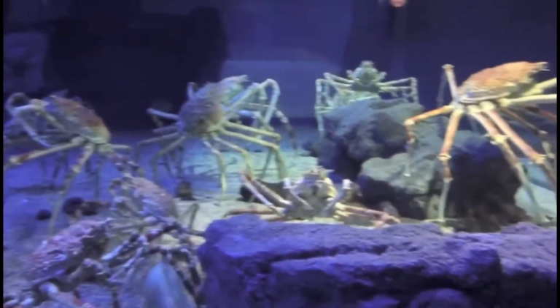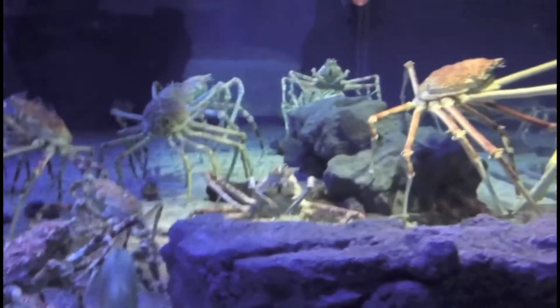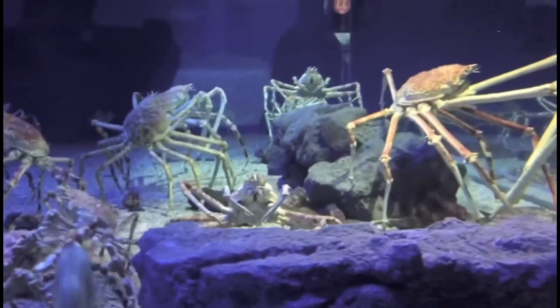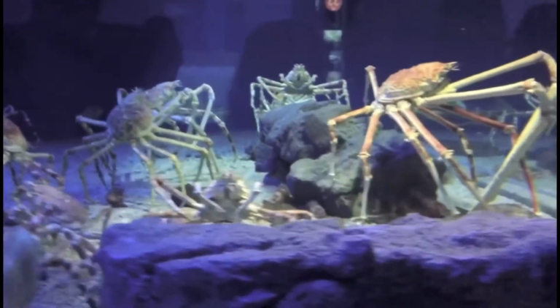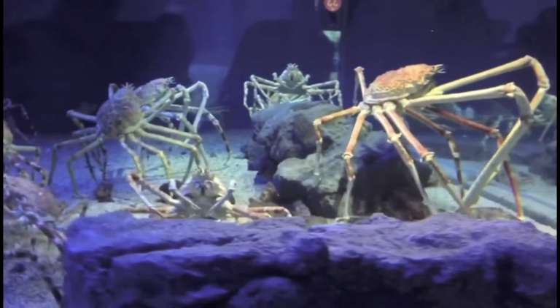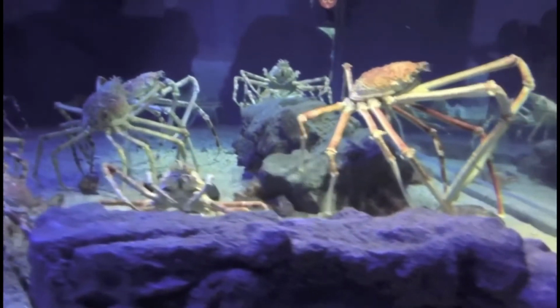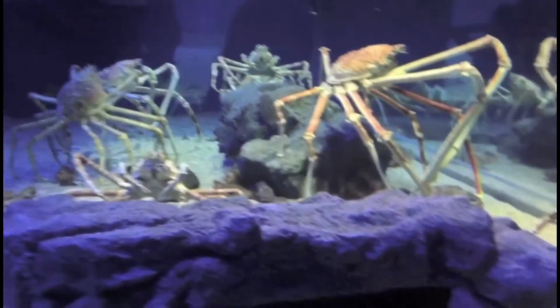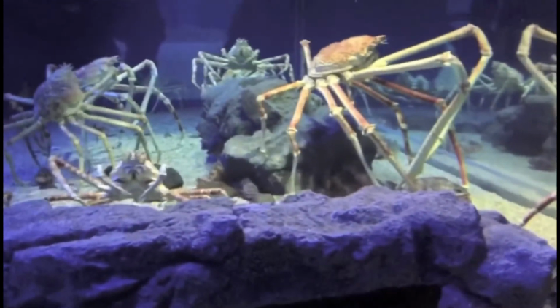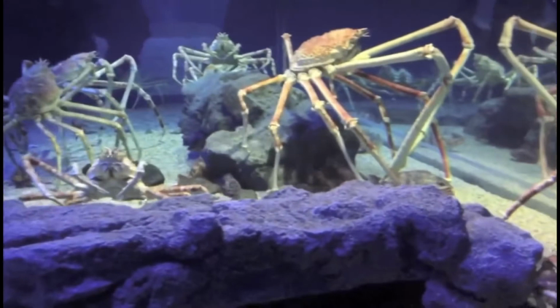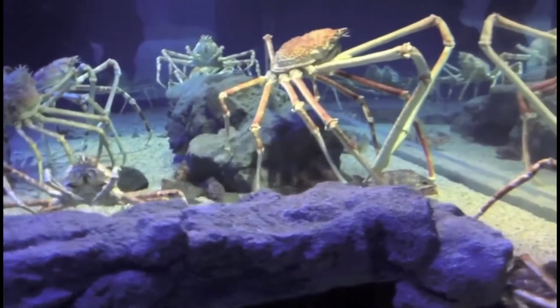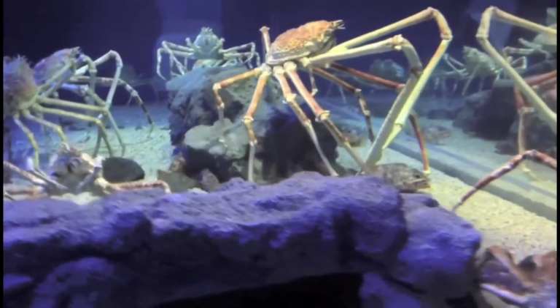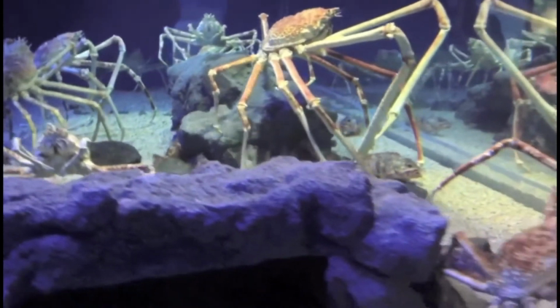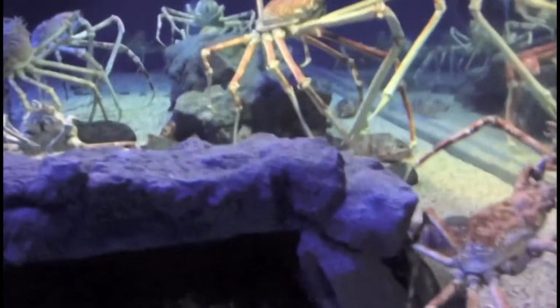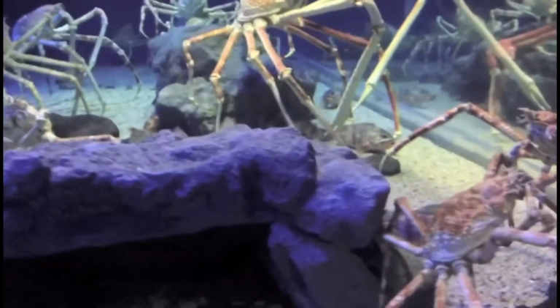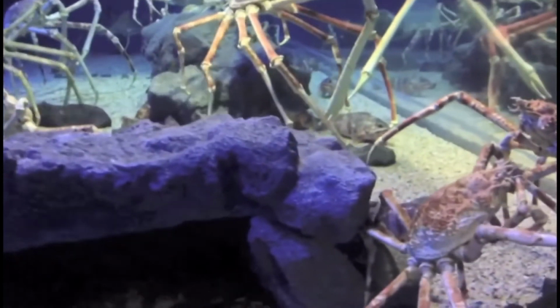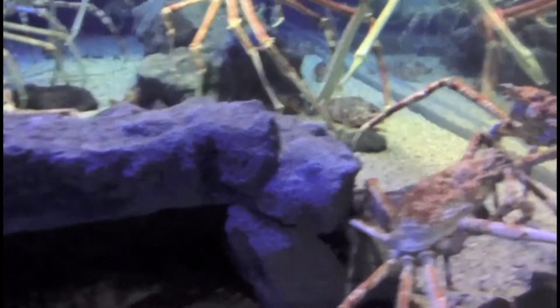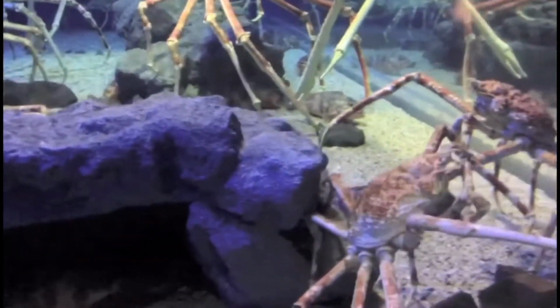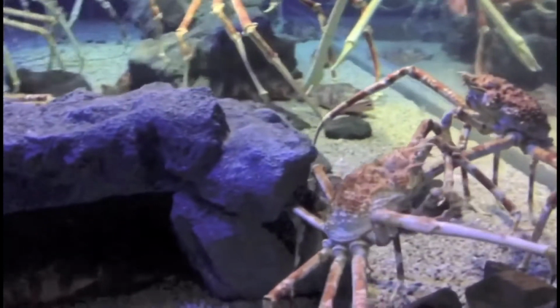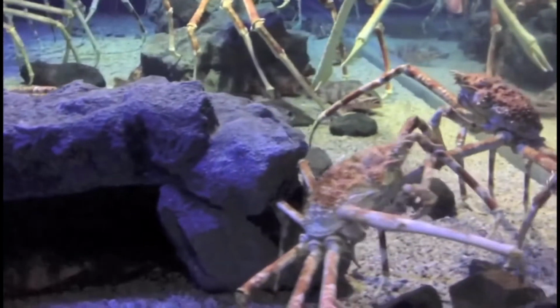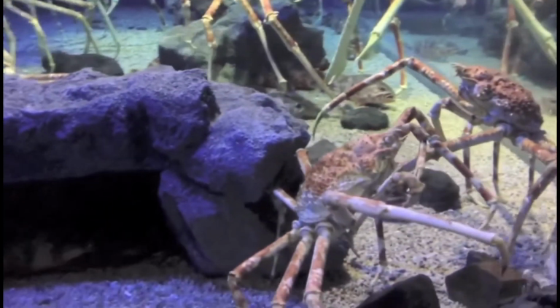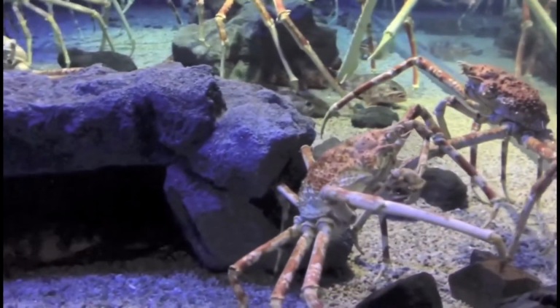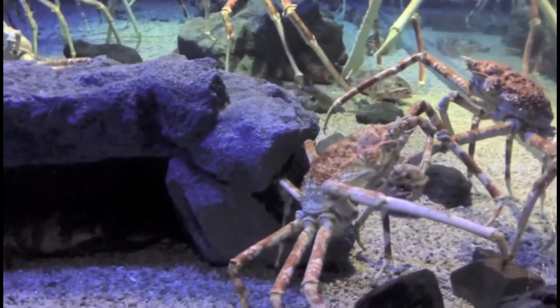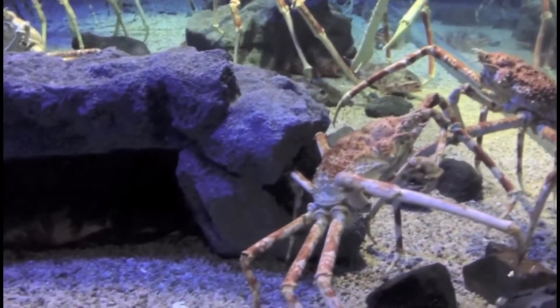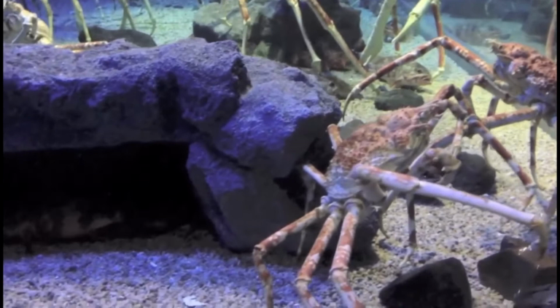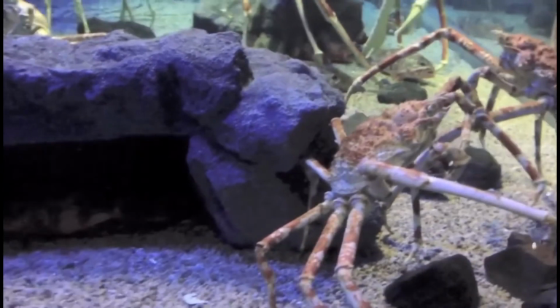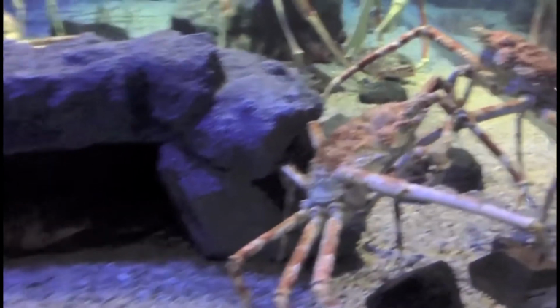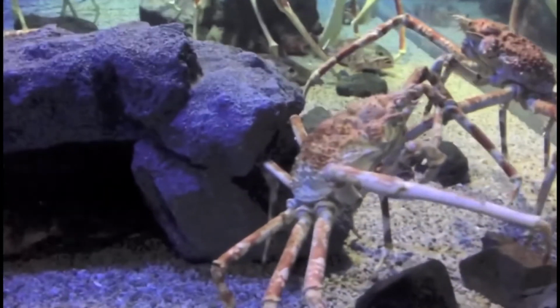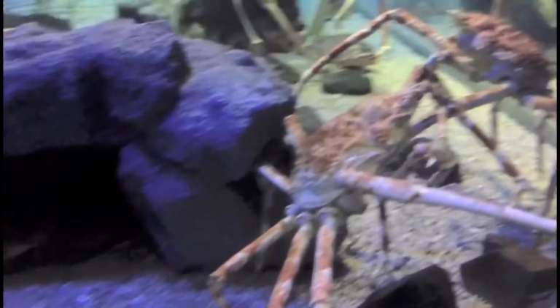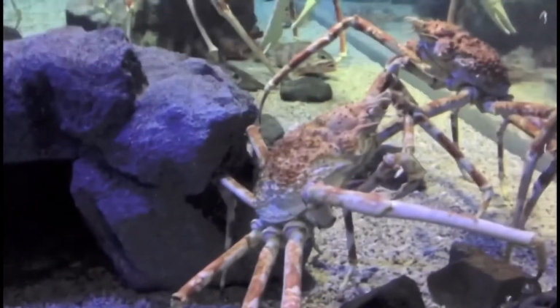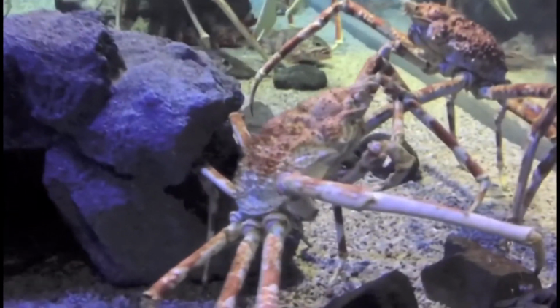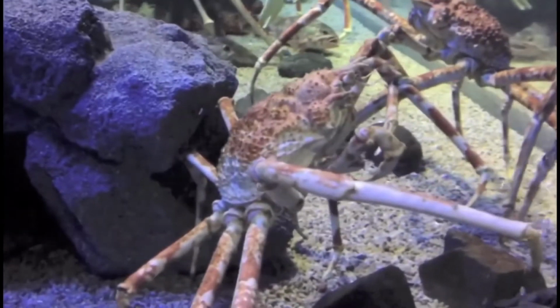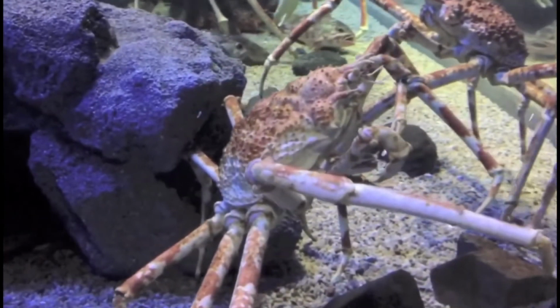These crabs have a very long lifespan at just over a hundred years, even though the biggest one ever seen was estimated to be 40 years of age.